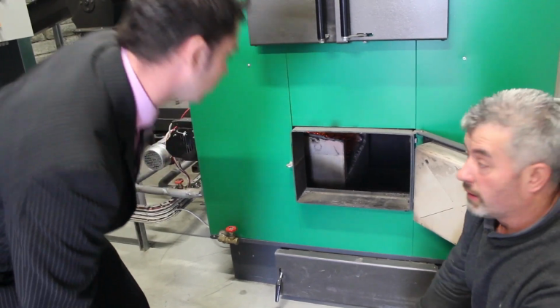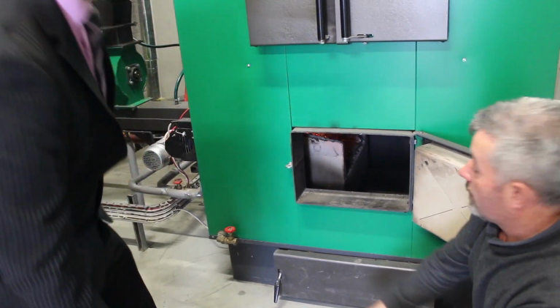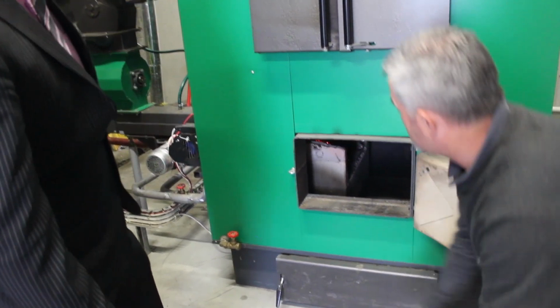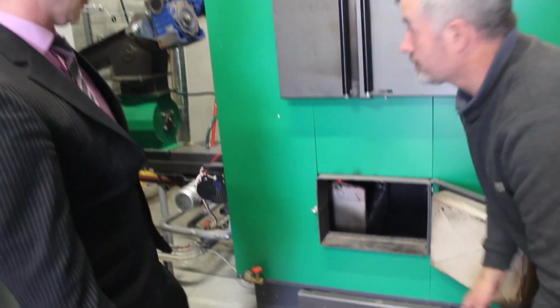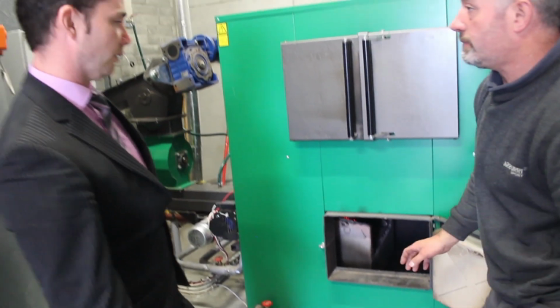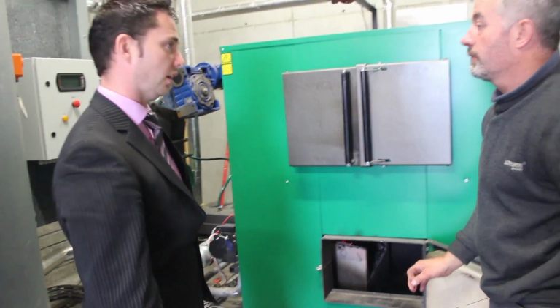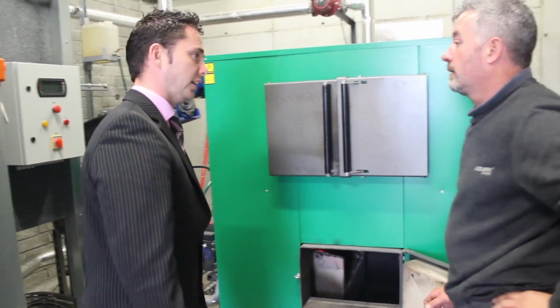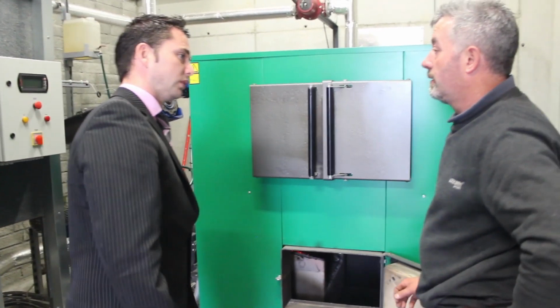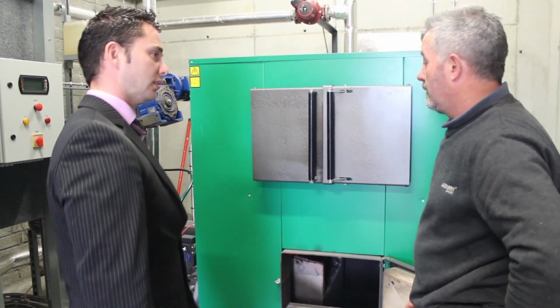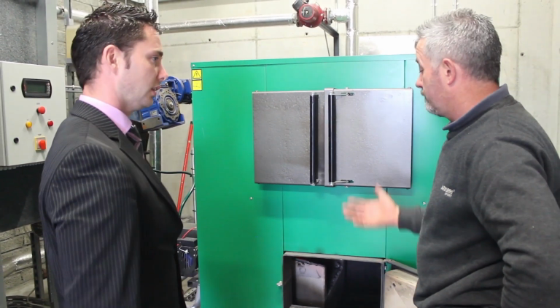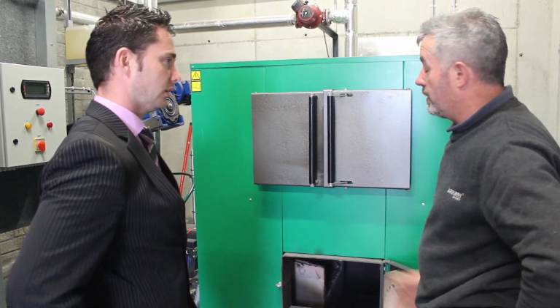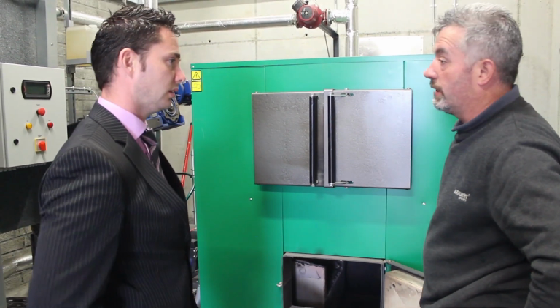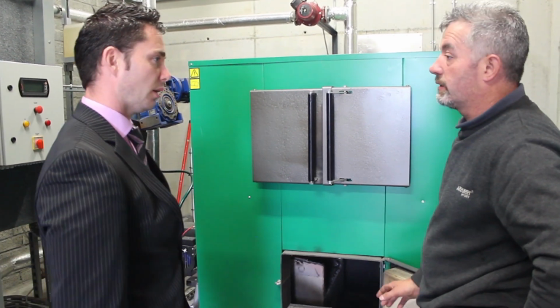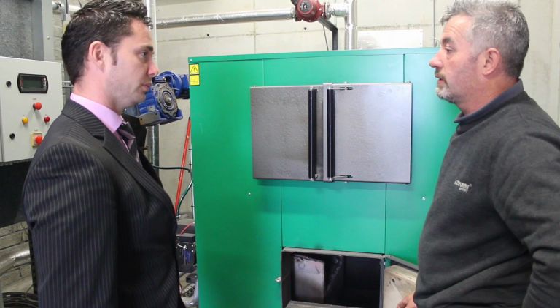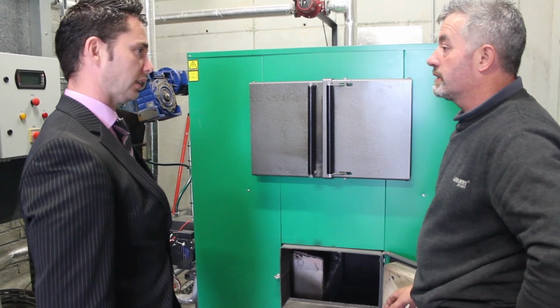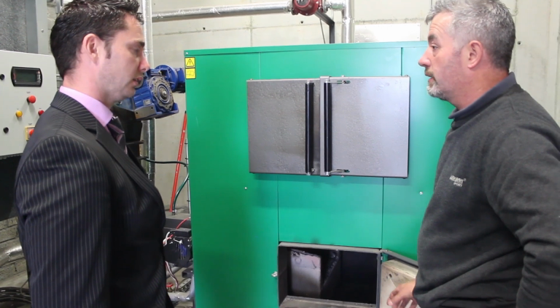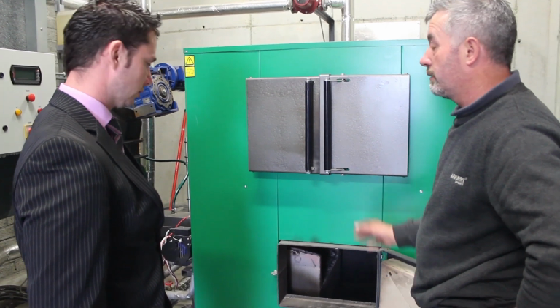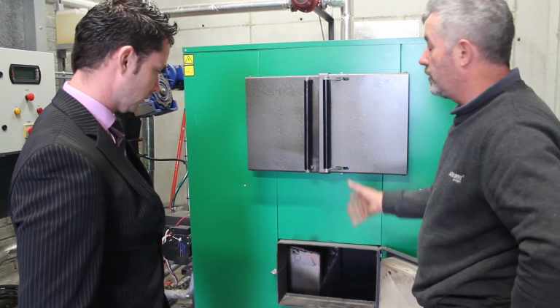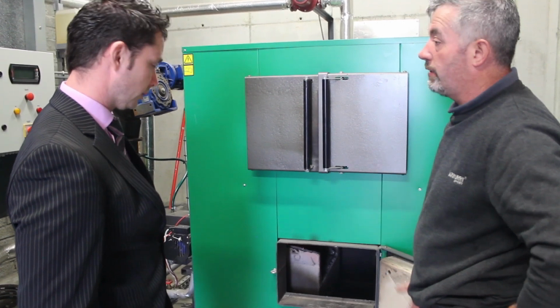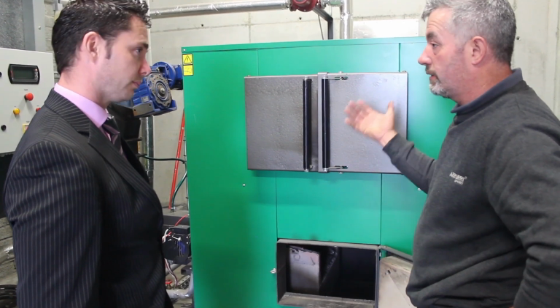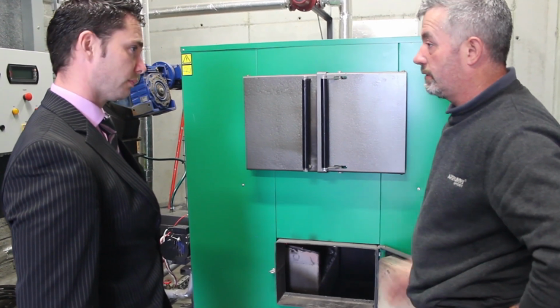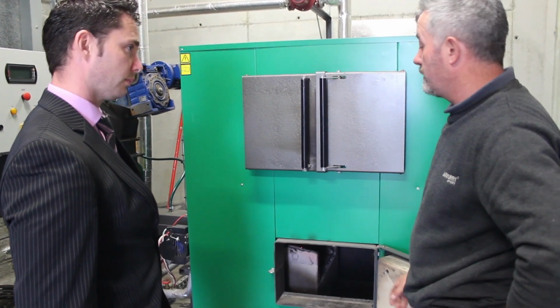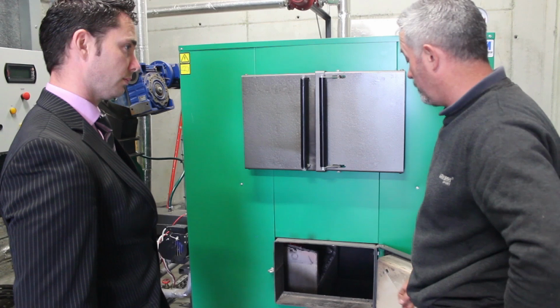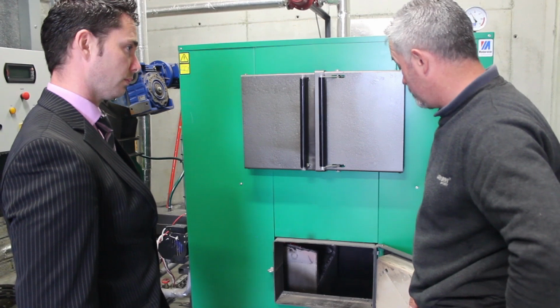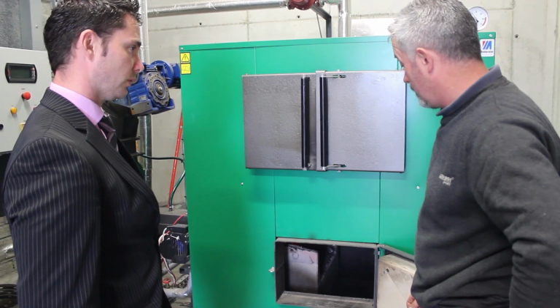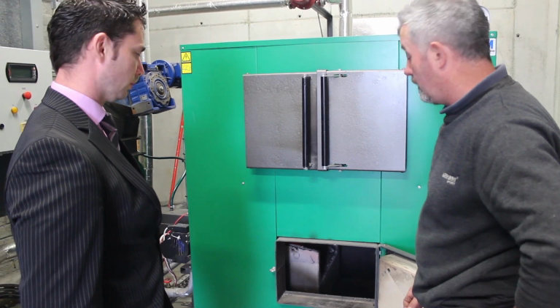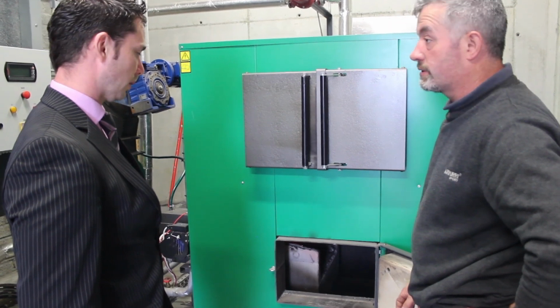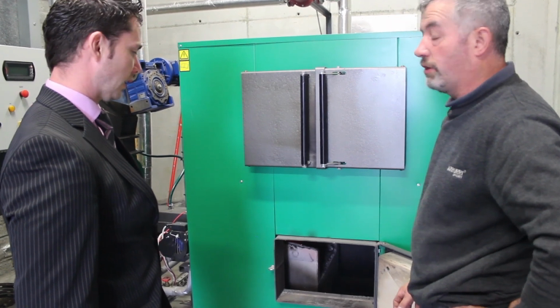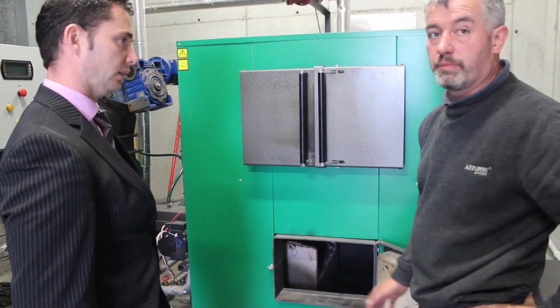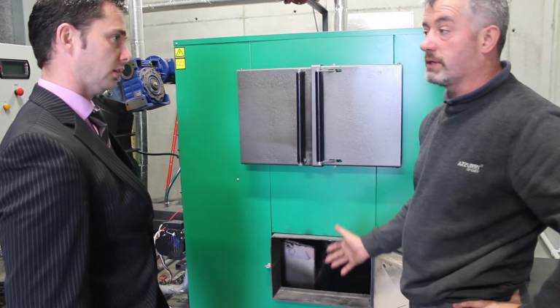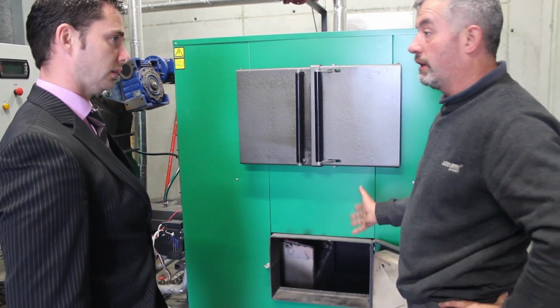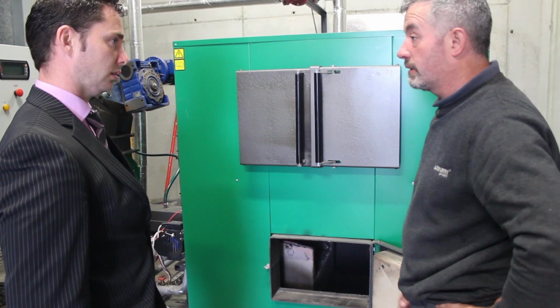Just roughly, Patrick, how long is the lighting process? About two minutes. Two minutes, and once you get the air into the dry chip, away she goes. No problem. It's not a big process in lighting it.